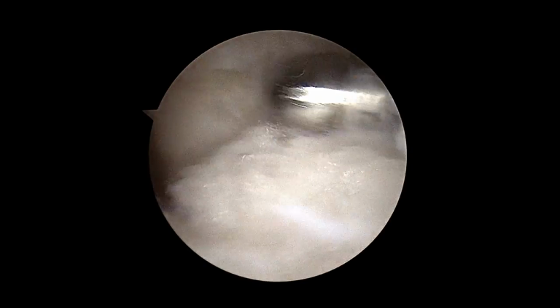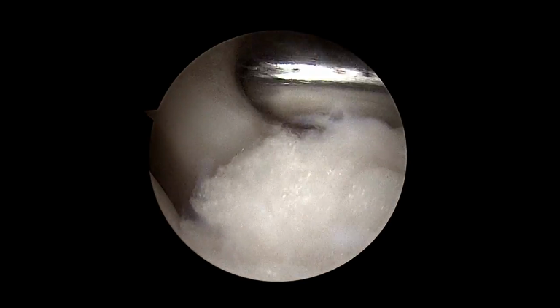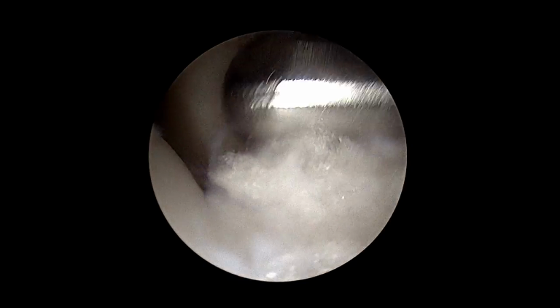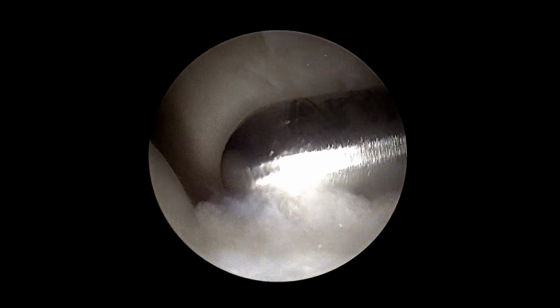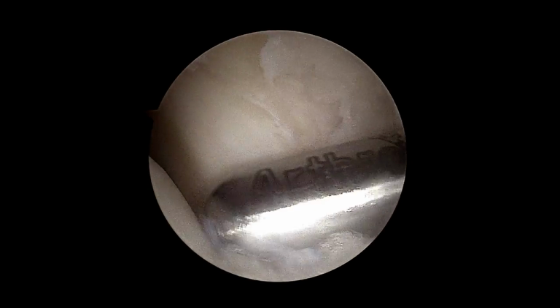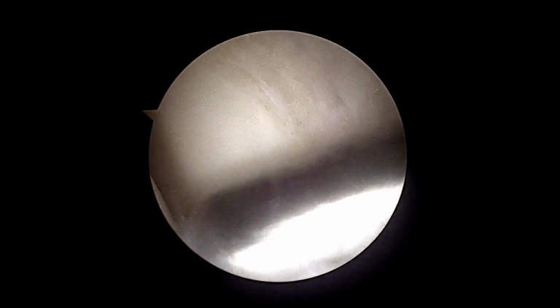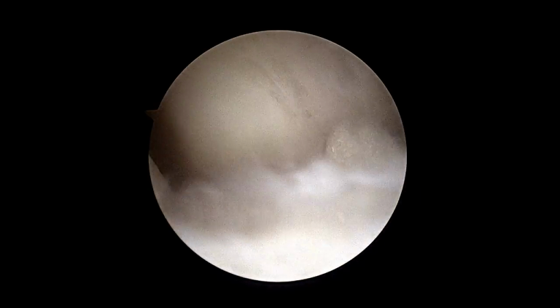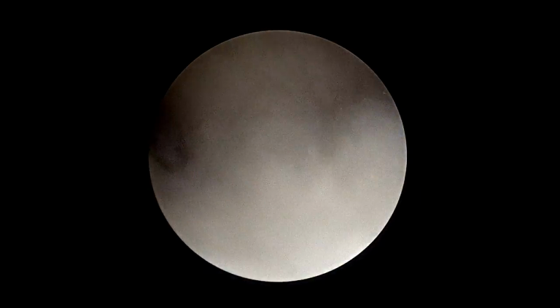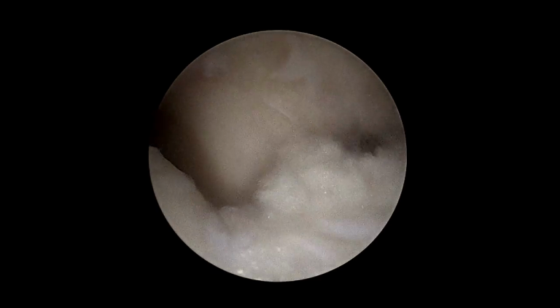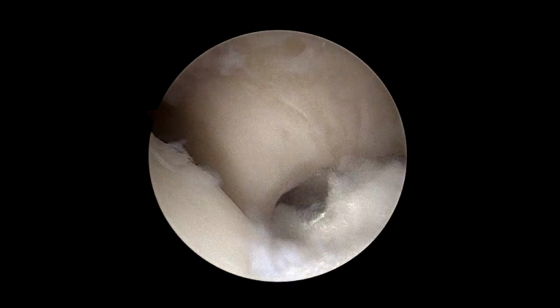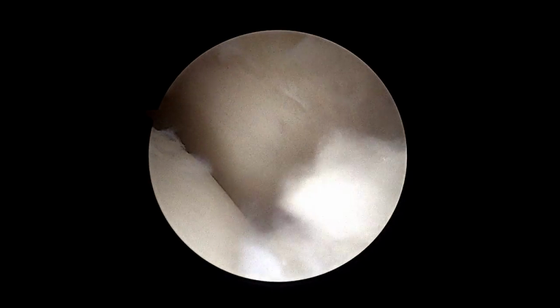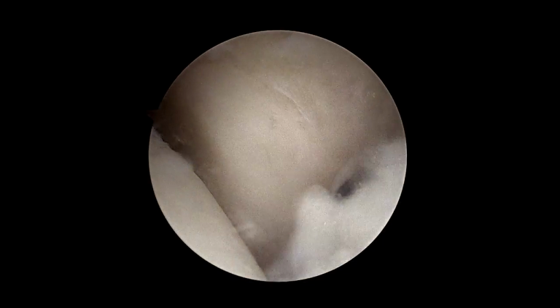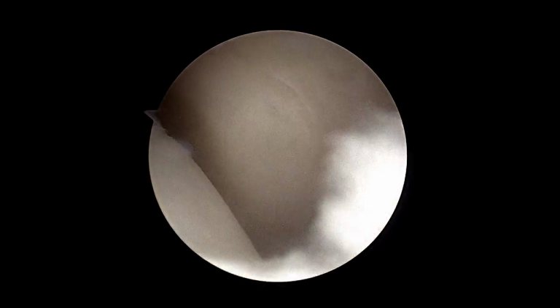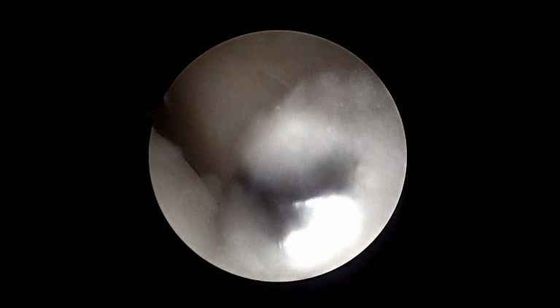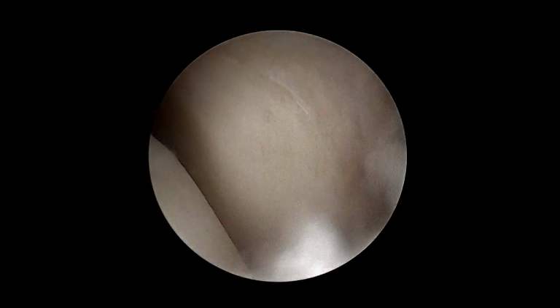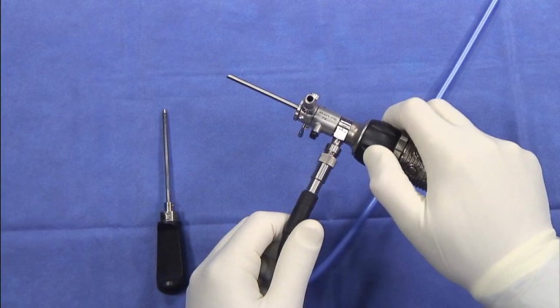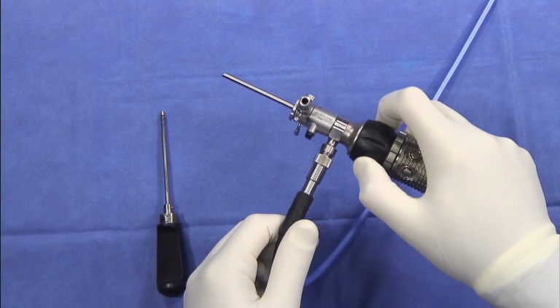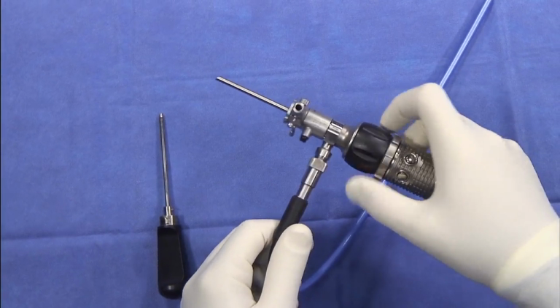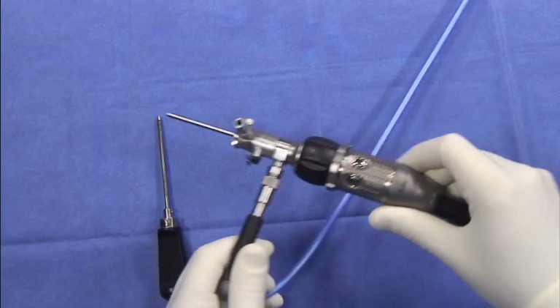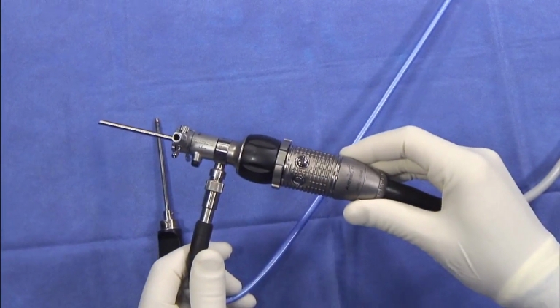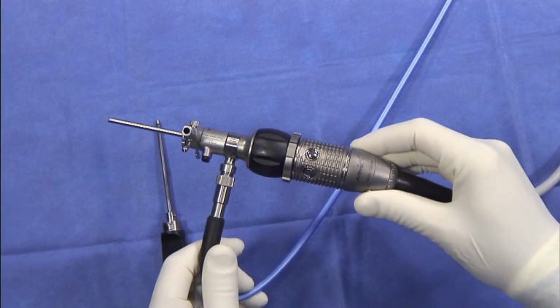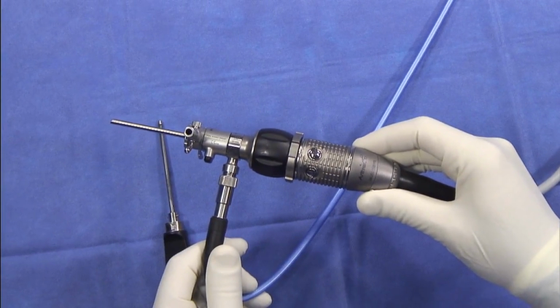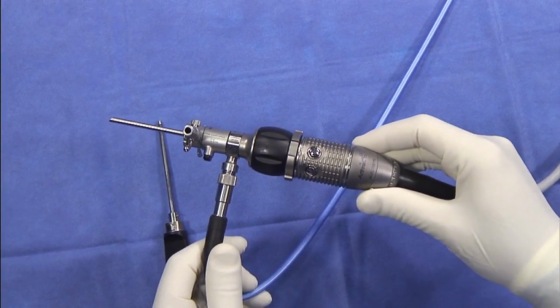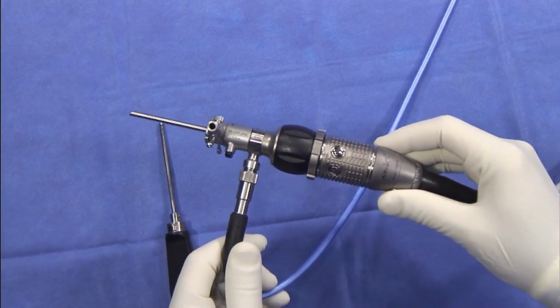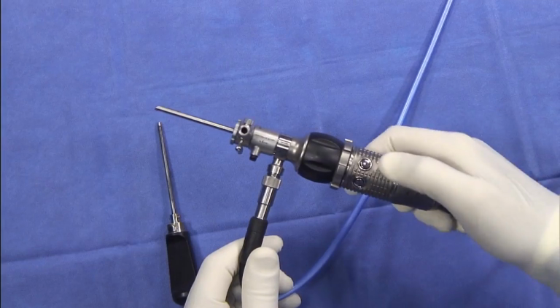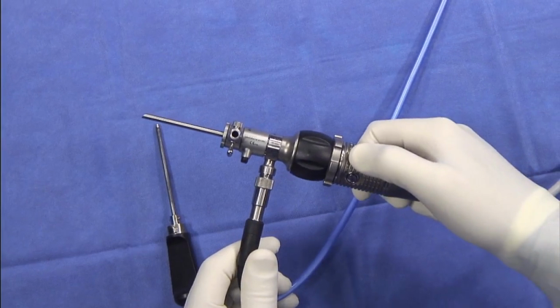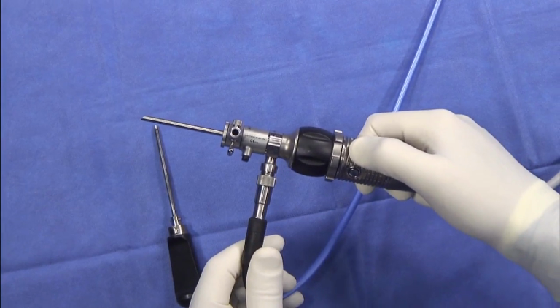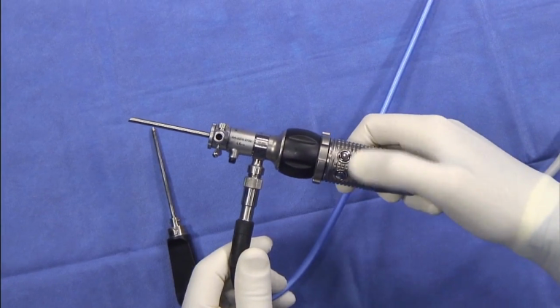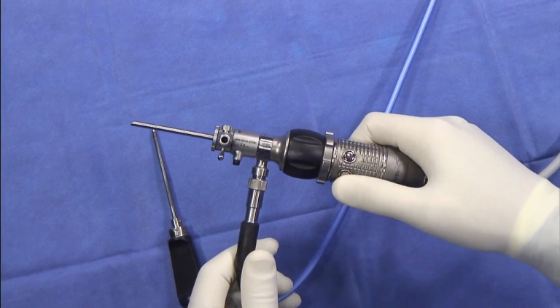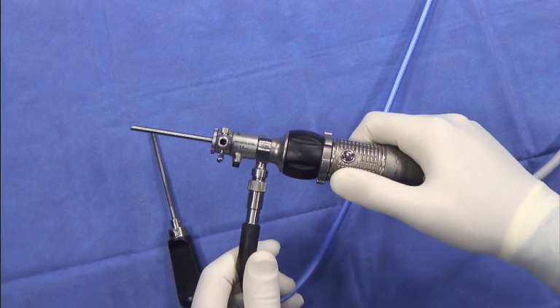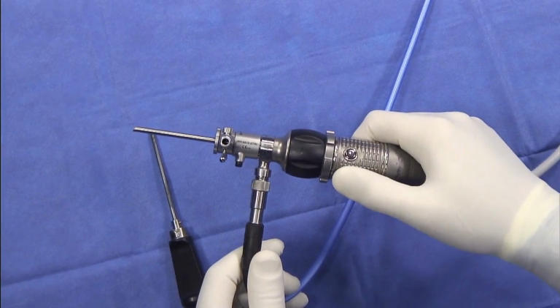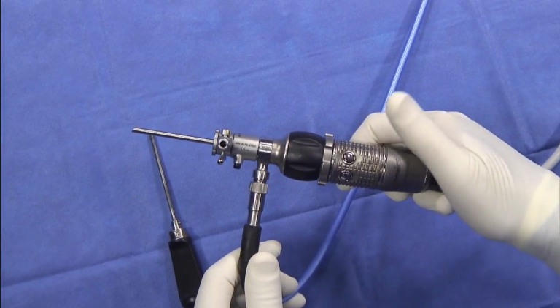The depth of field is such that I no longer have to continue to focus the camera as I move through the joint. The perfectly placed buttons allow me to zoom as well as control brightness, along with capturing pictures and video.